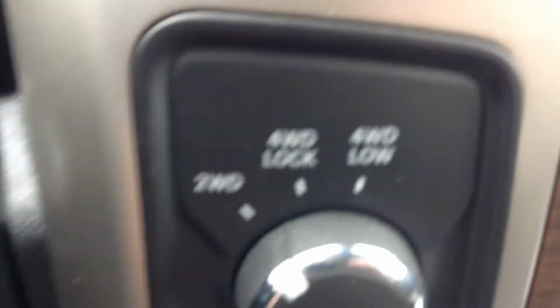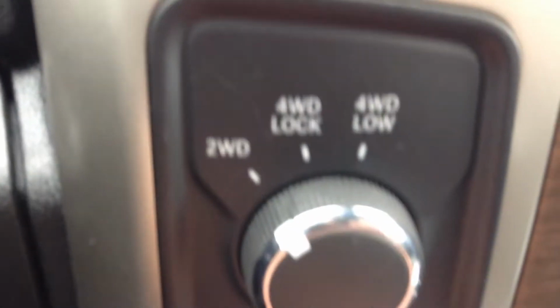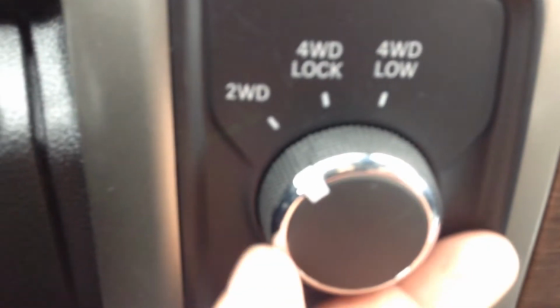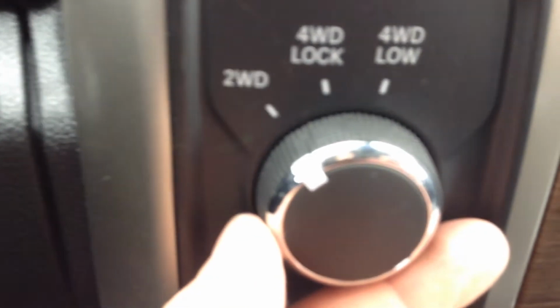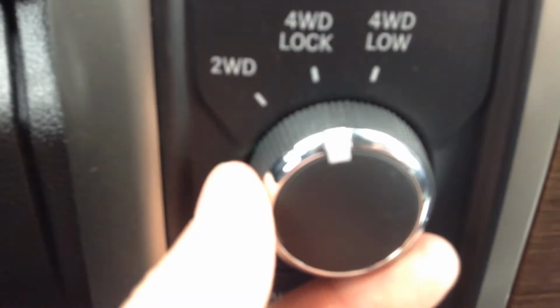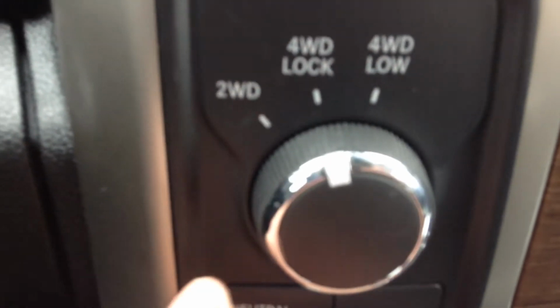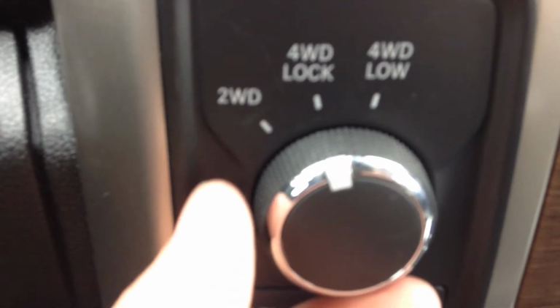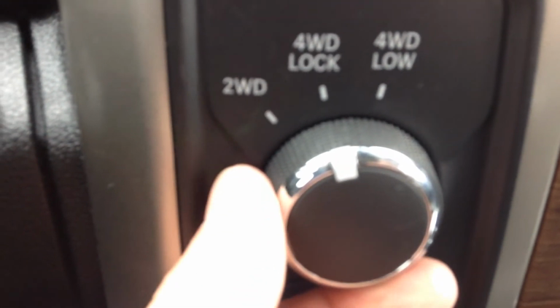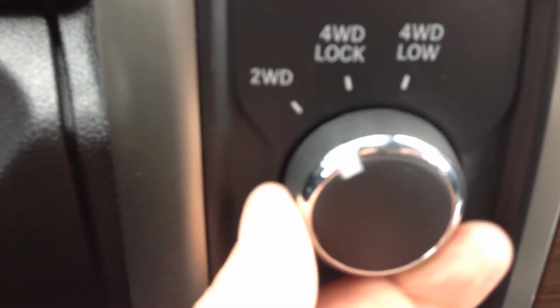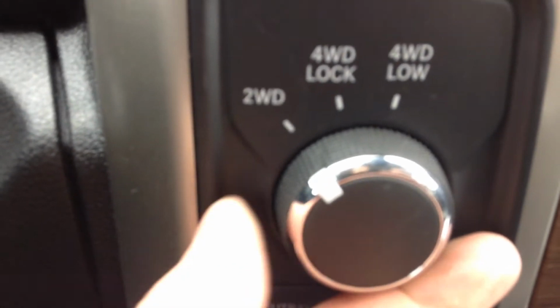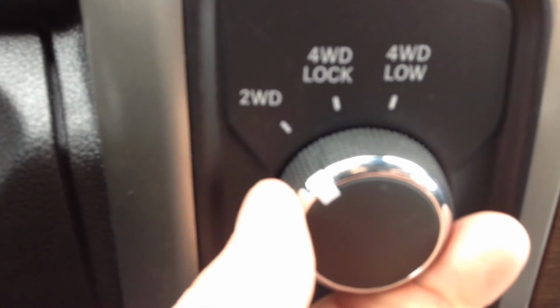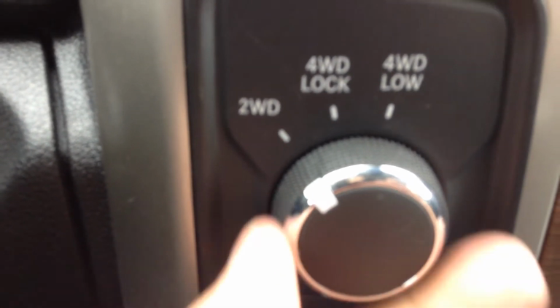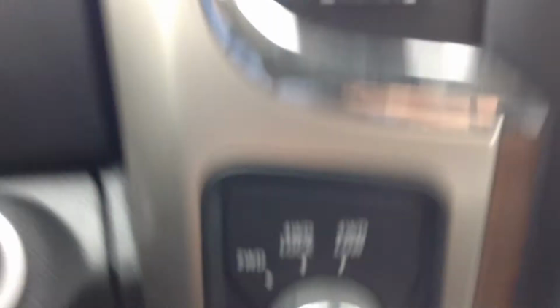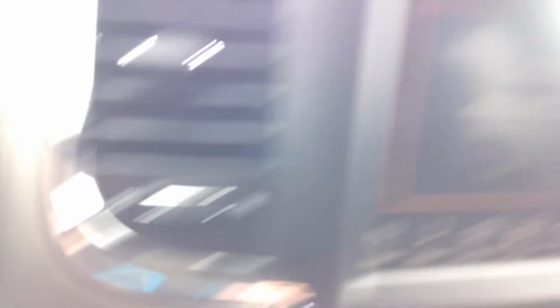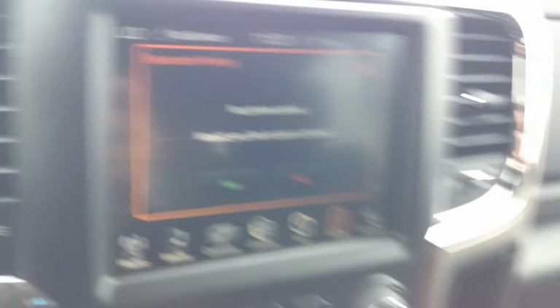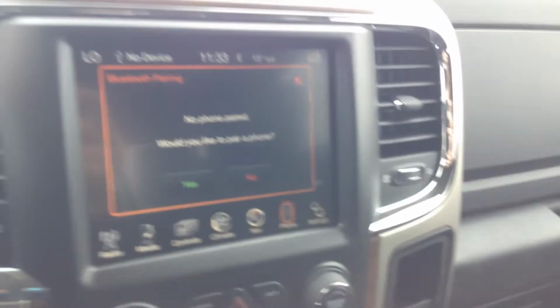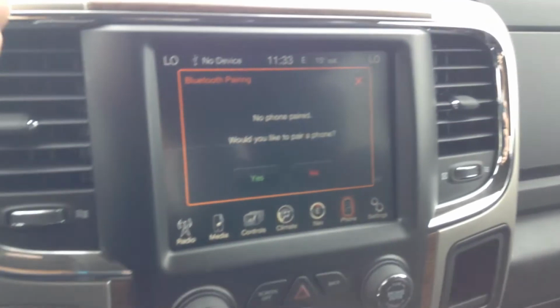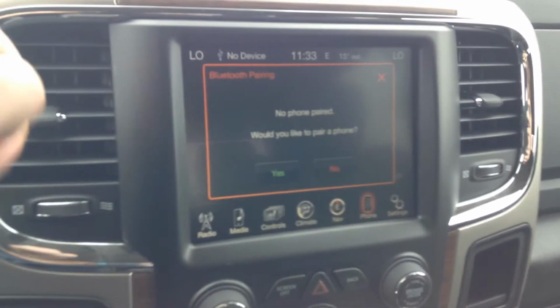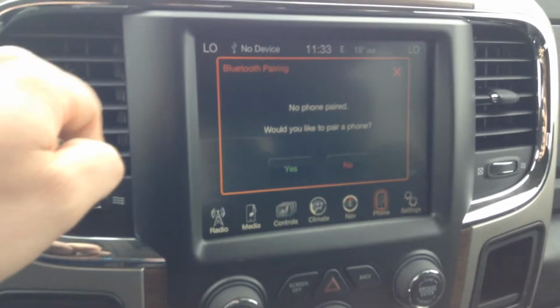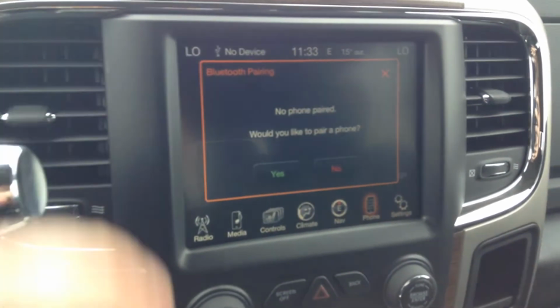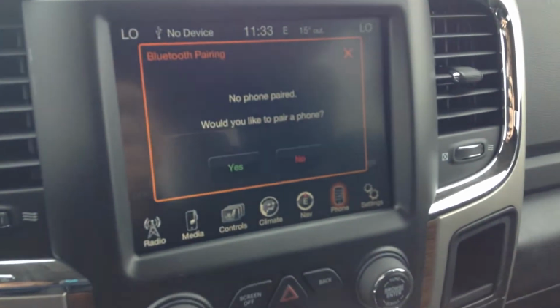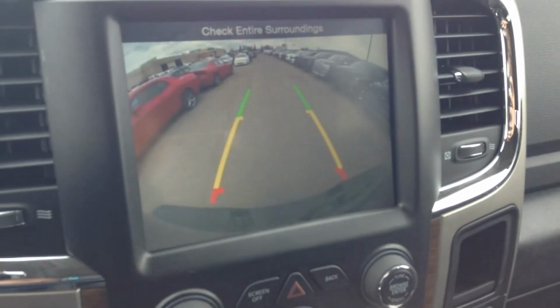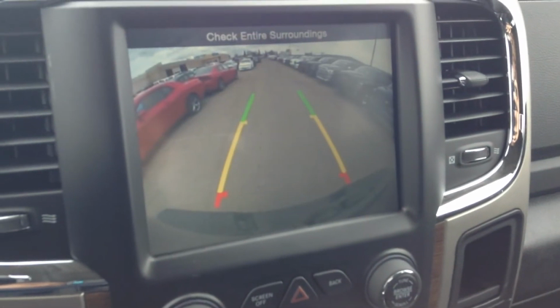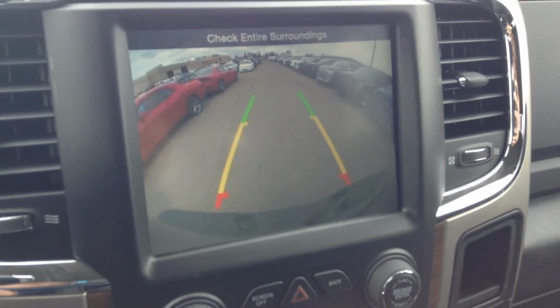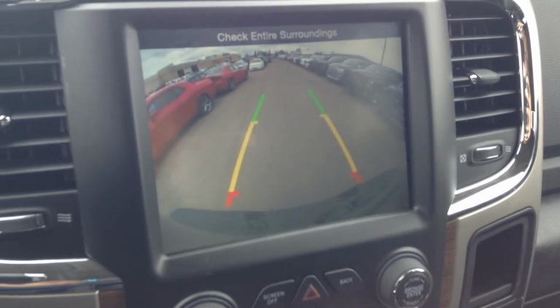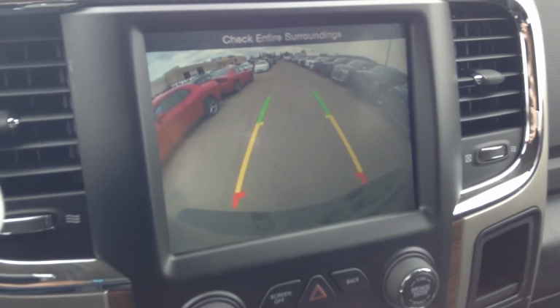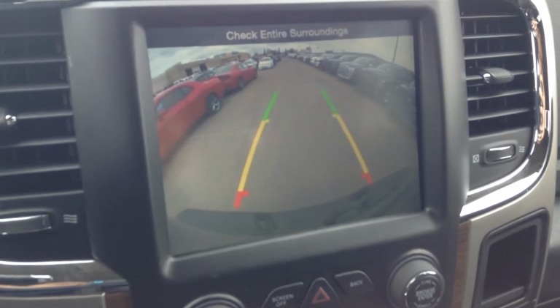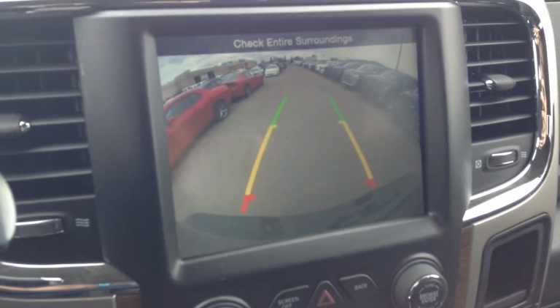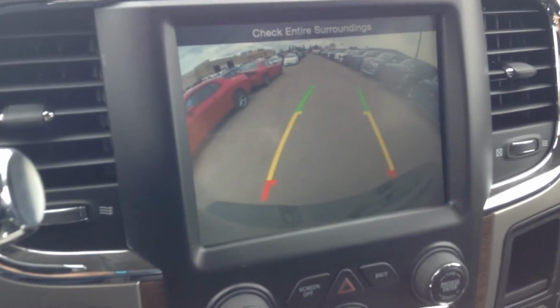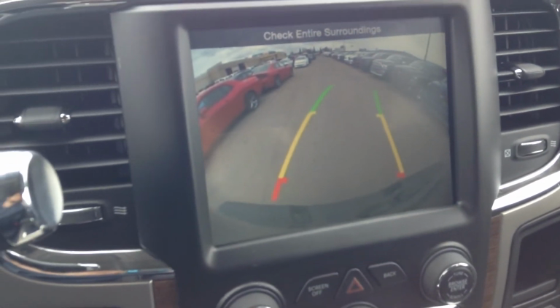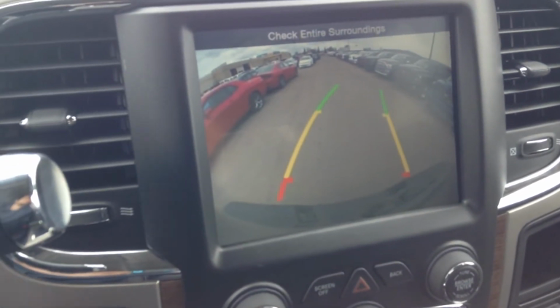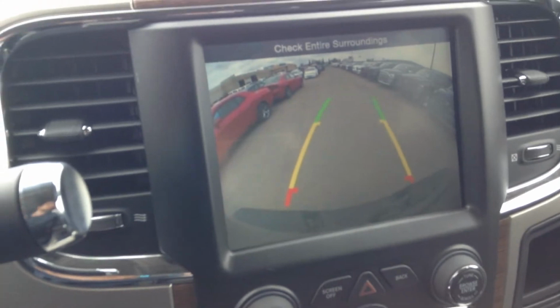On the fly T-case up to 90, you can just turn. So you do a backup camera — when you throw it in reverse, the backup camera comes on automatically. If you turn the wheels it shows you where you're going.